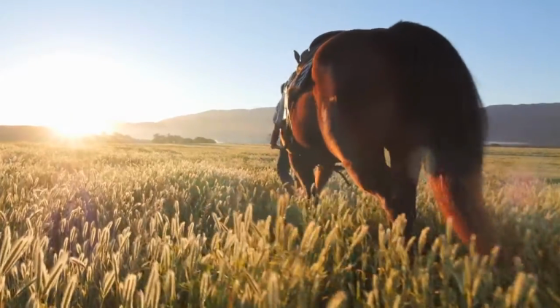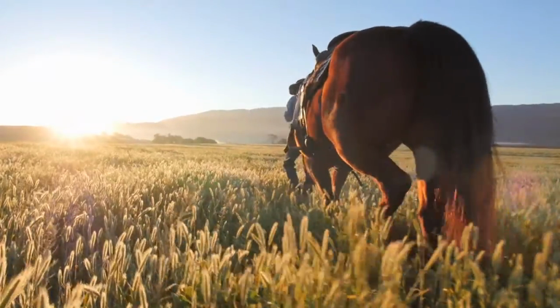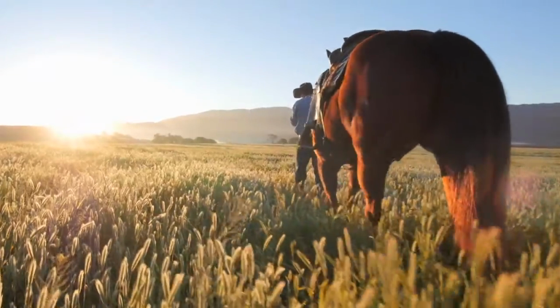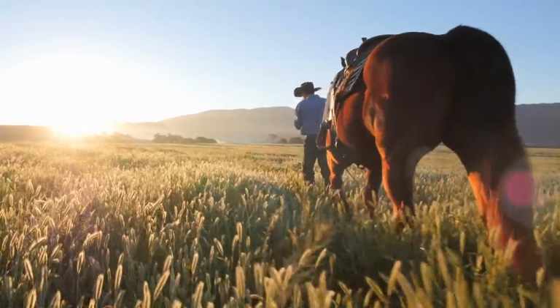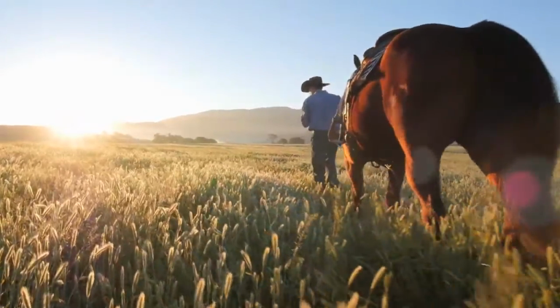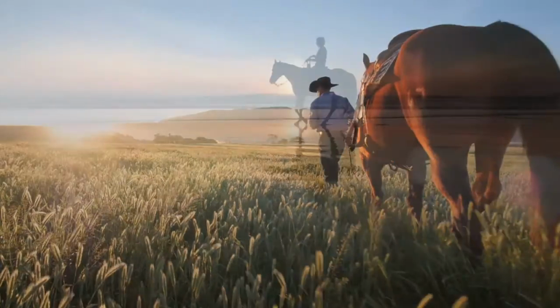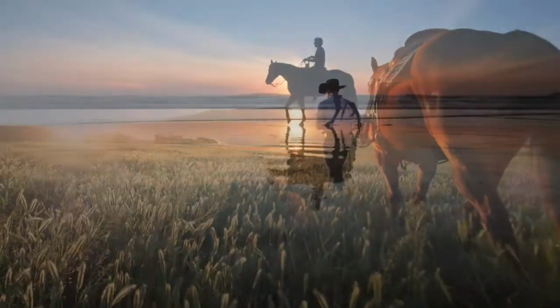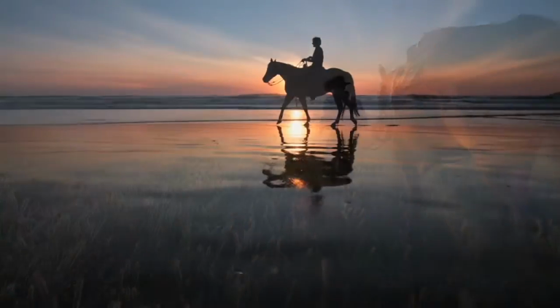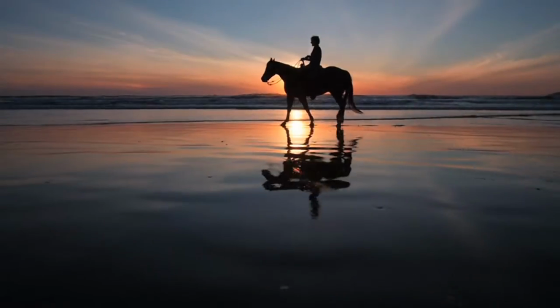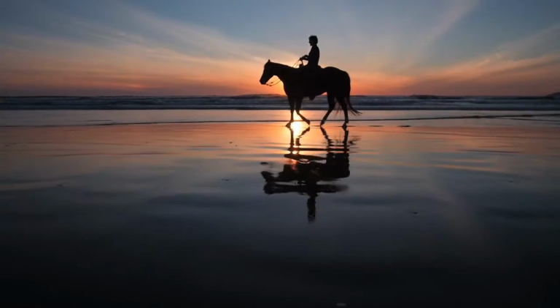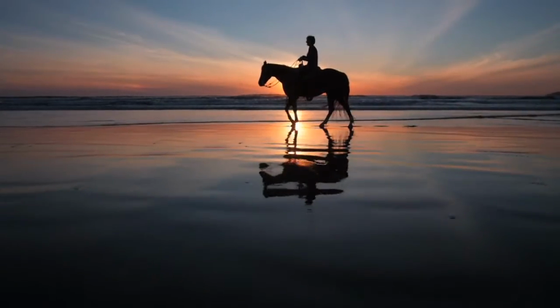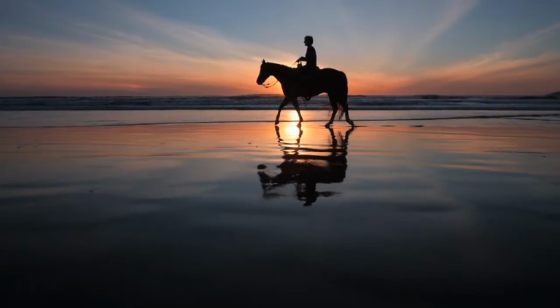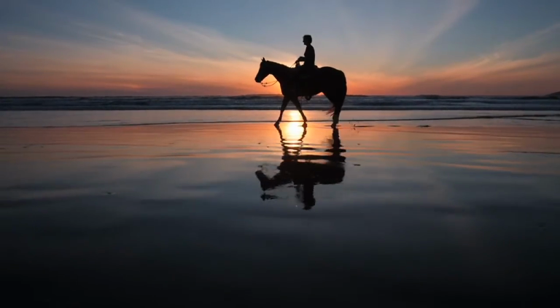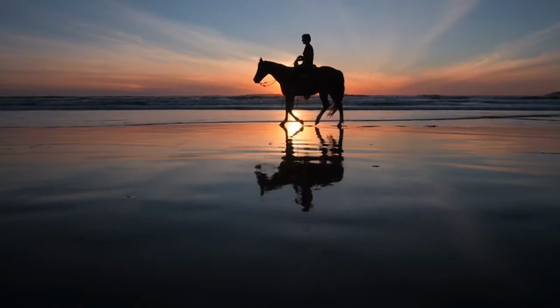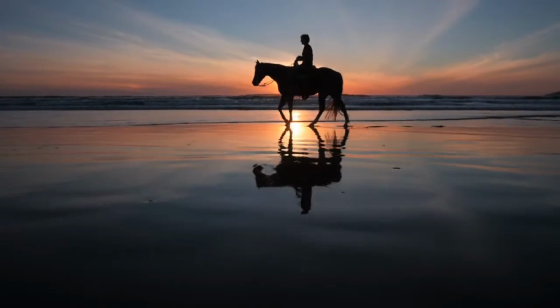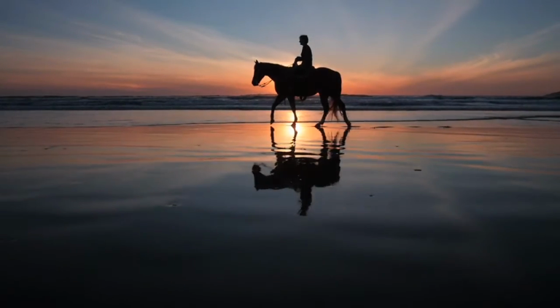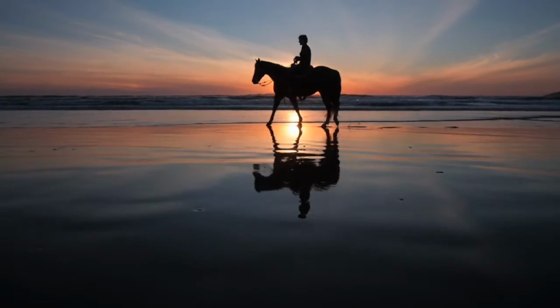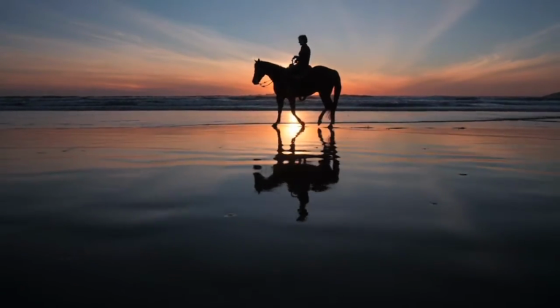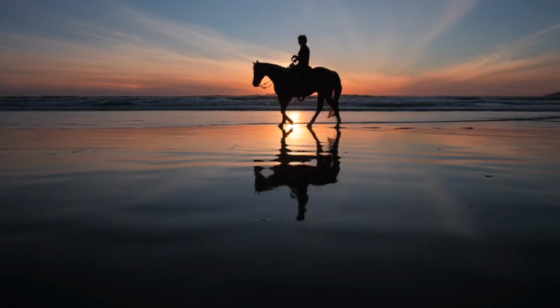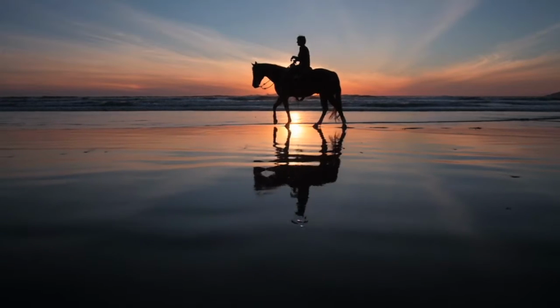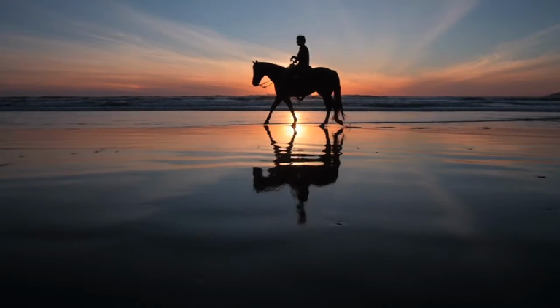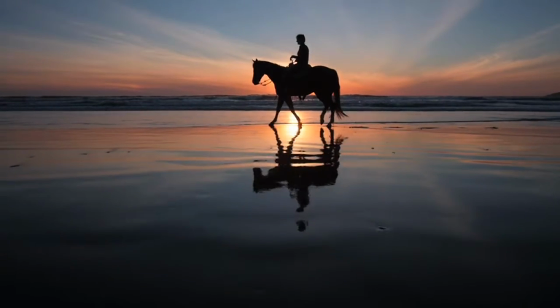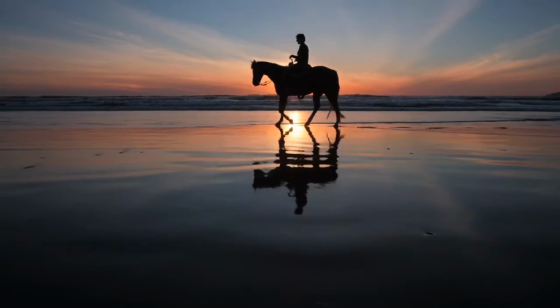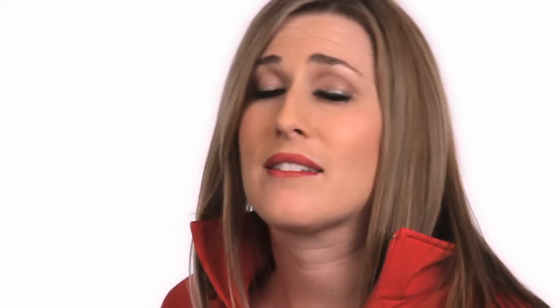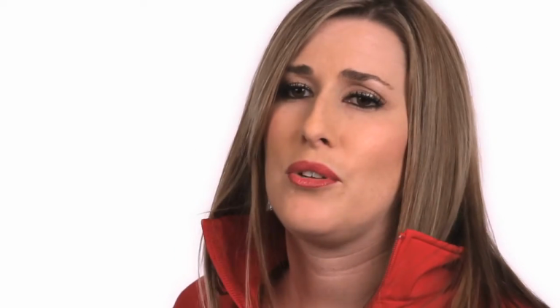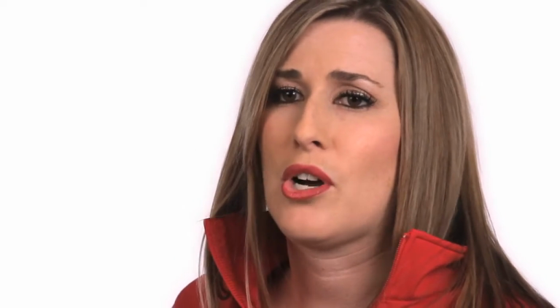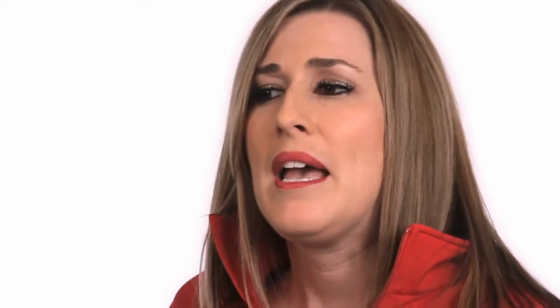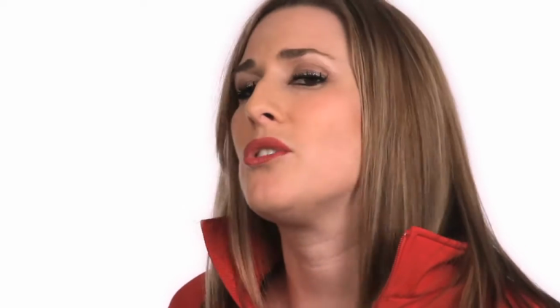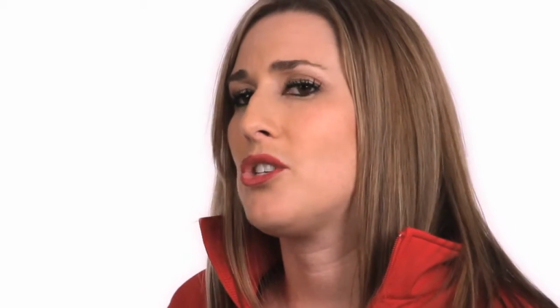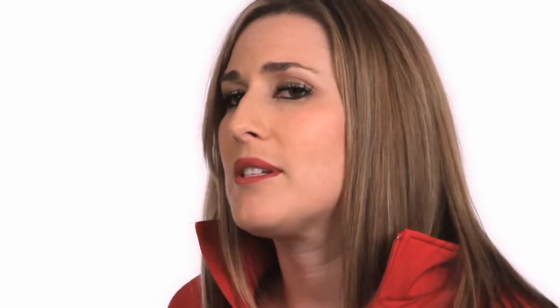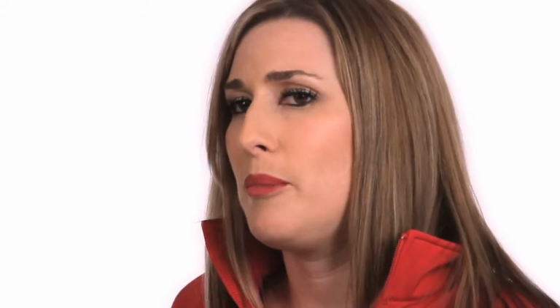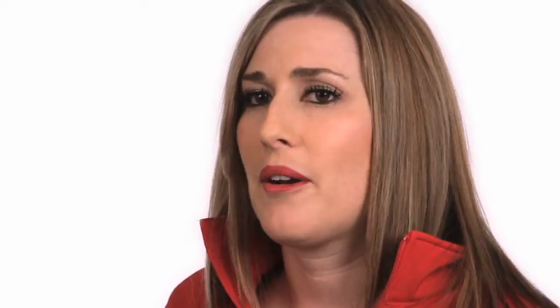Obviously, they'll have a bright, glossy, shiny coat. Their feet are going to grow faster, their mane and tail is going to grow faster, but they should feel better. So when you go to get on your horse in the morning and ask them to do their job, they should do that job just a little bit better.